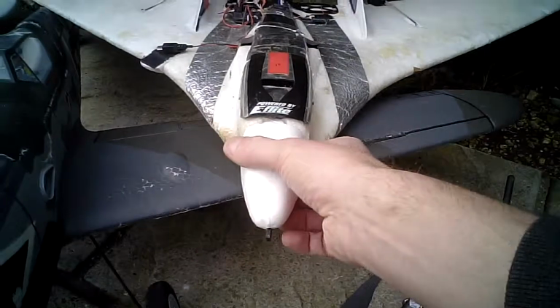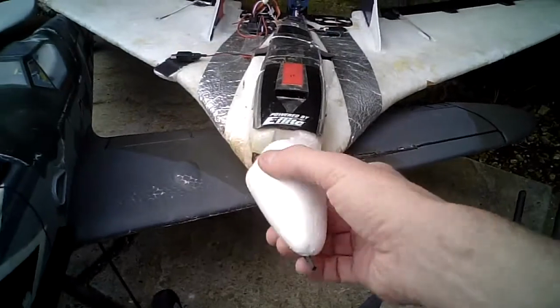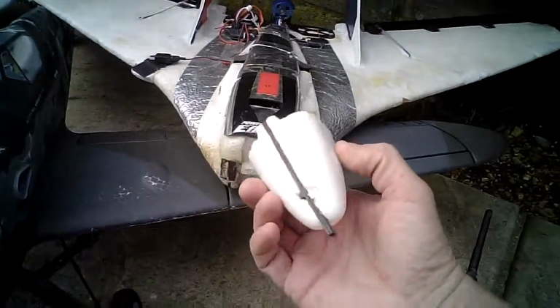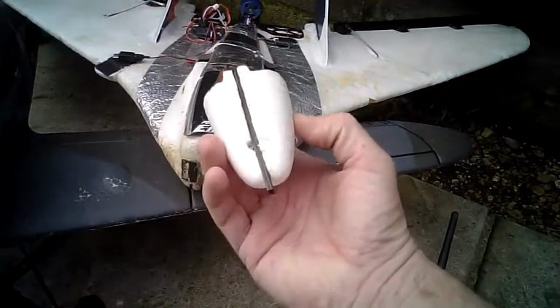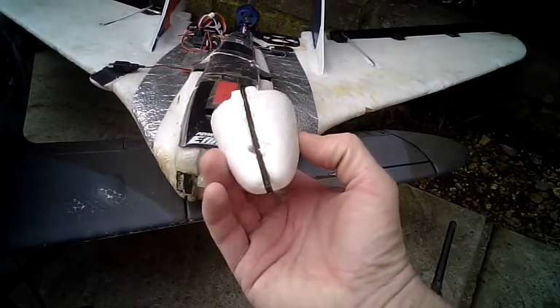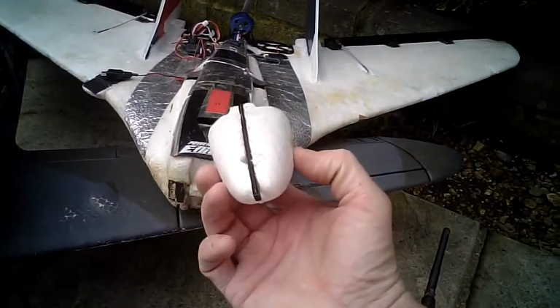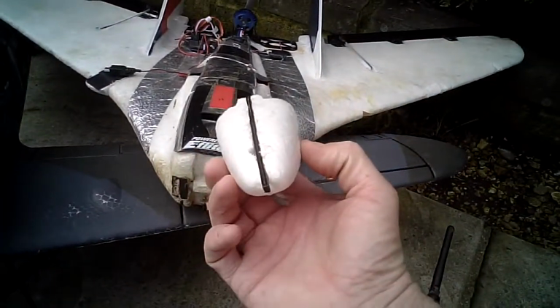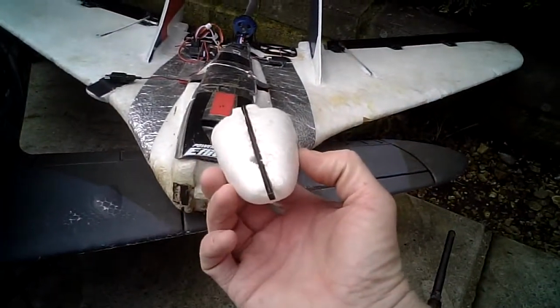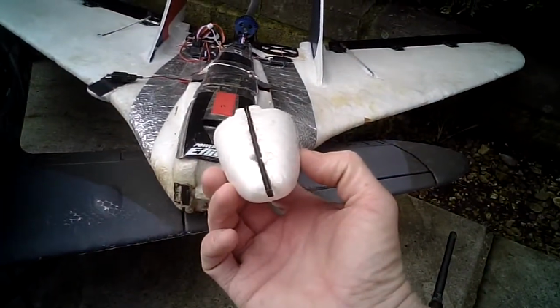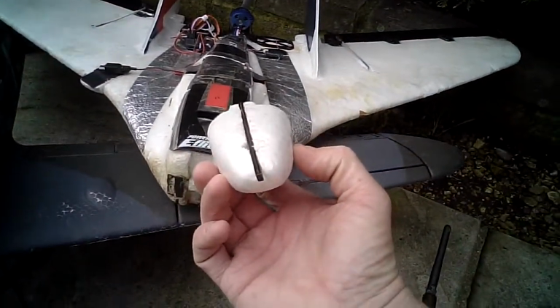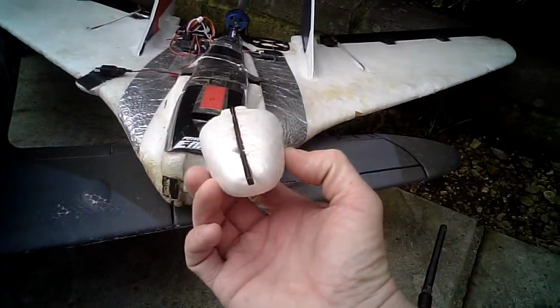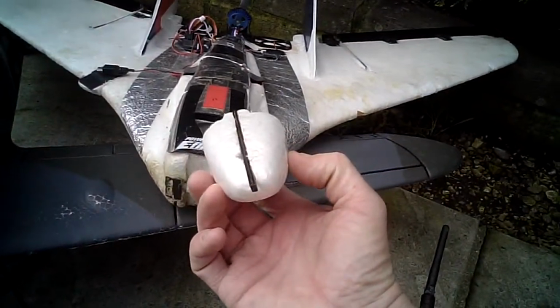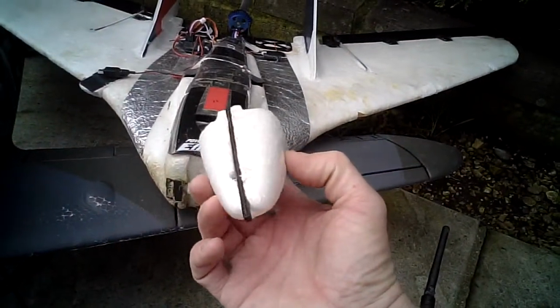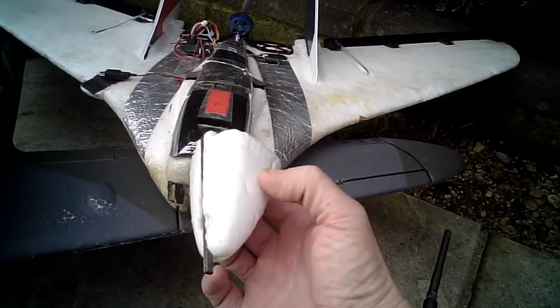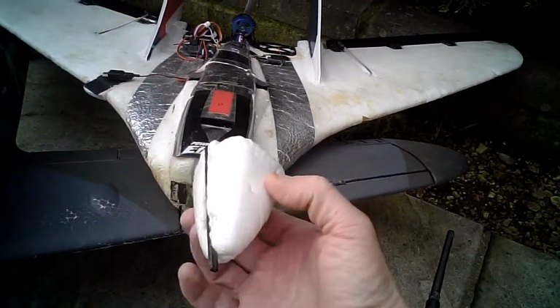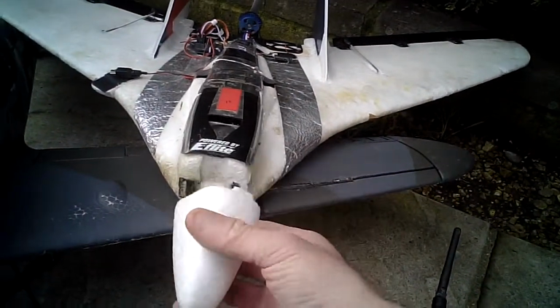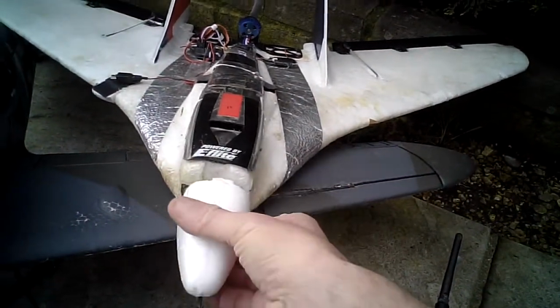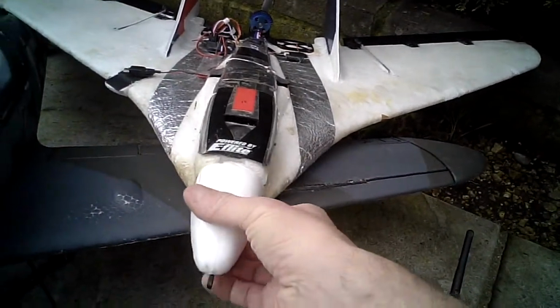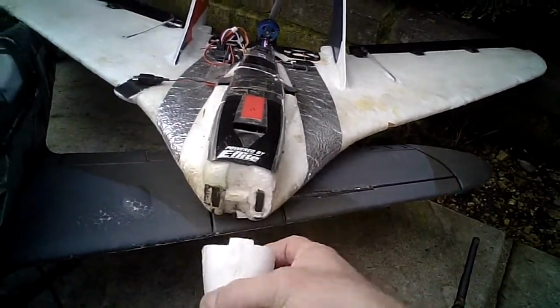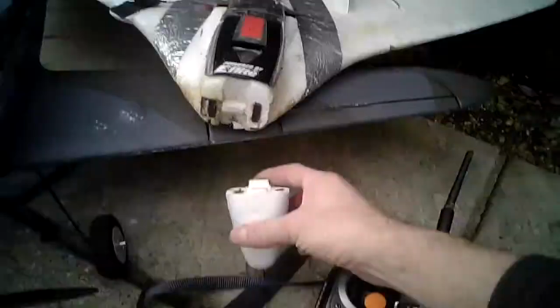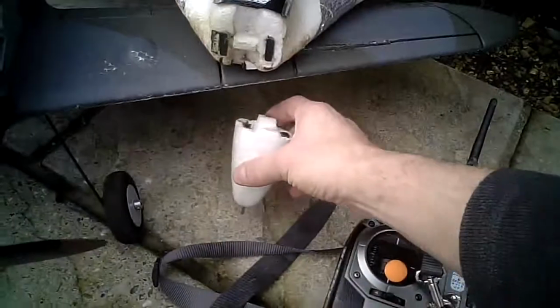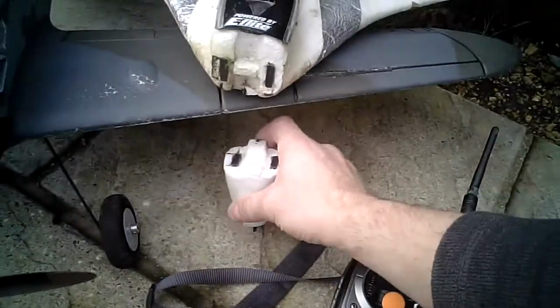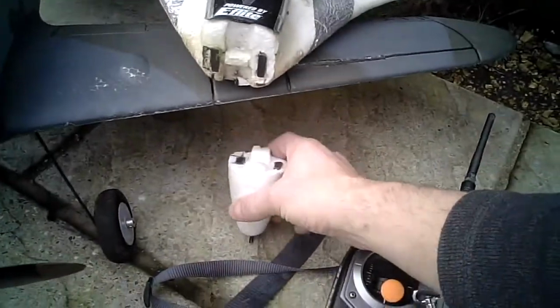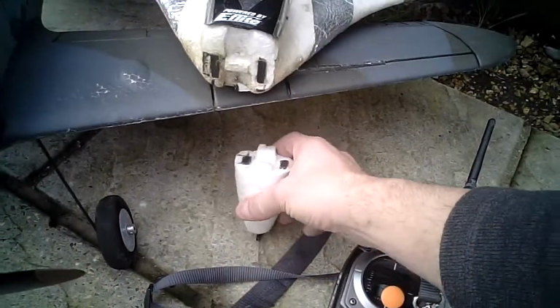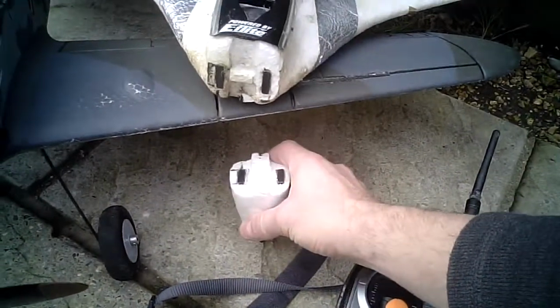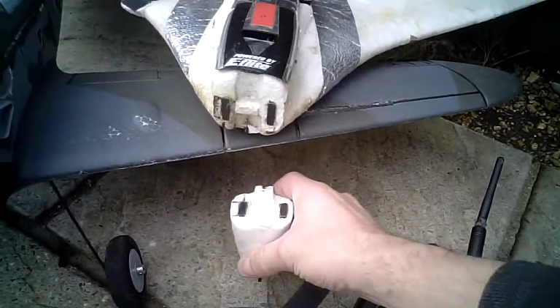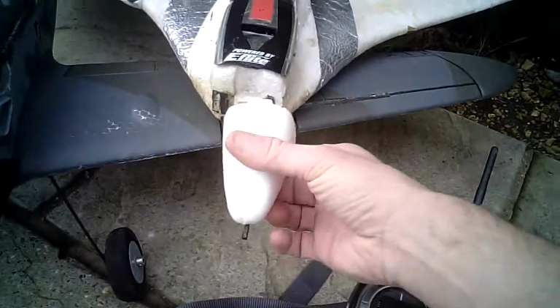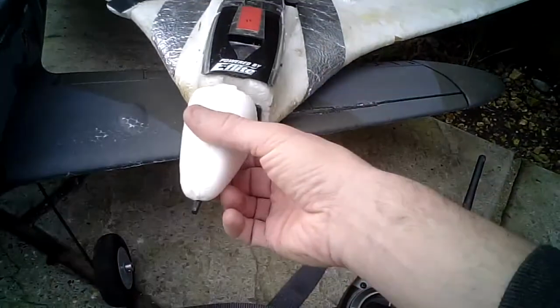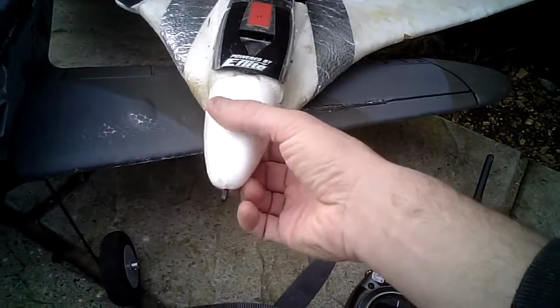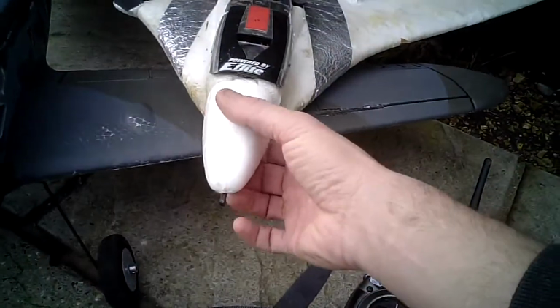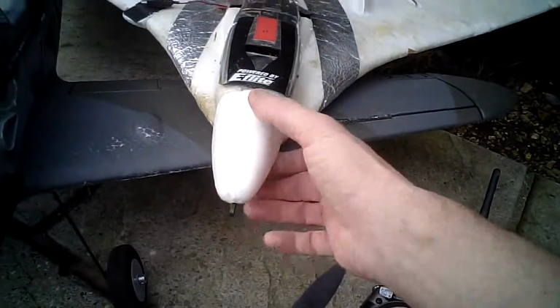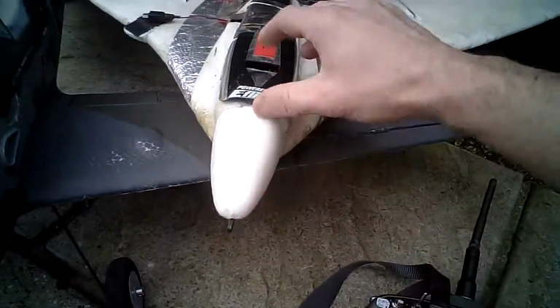What I did is put a bit of carbon in there as well, and a bit of shoe goo. So obviously when it hits the ground, it takes a bit of impact there.